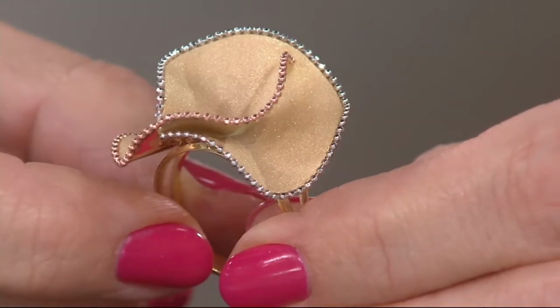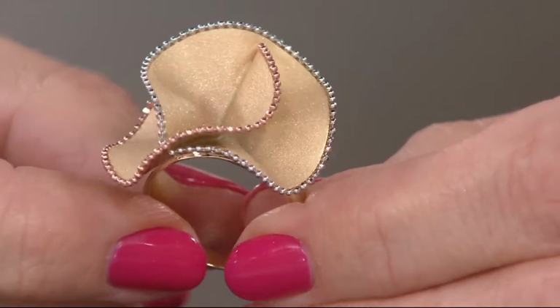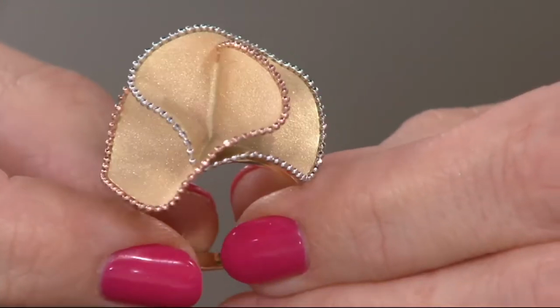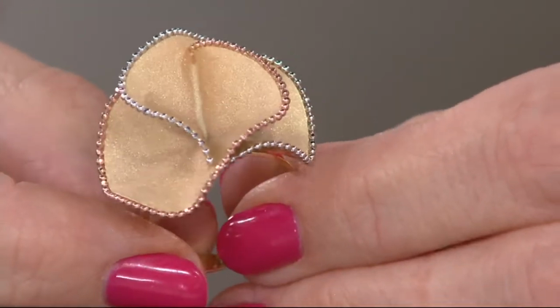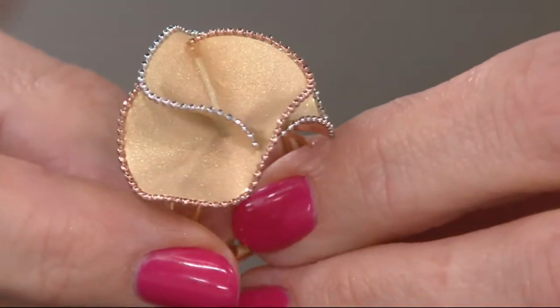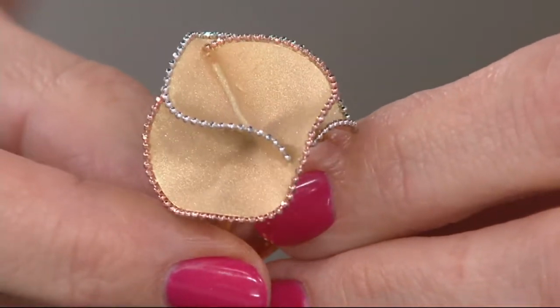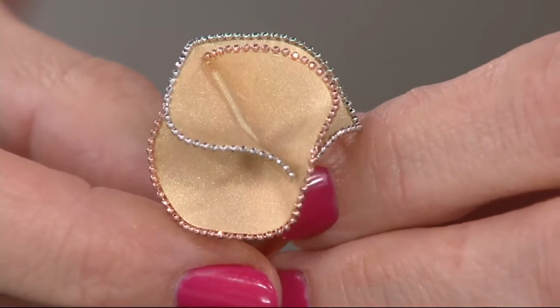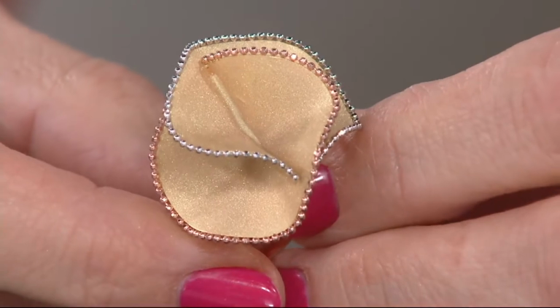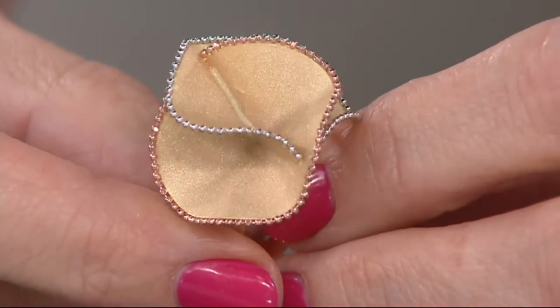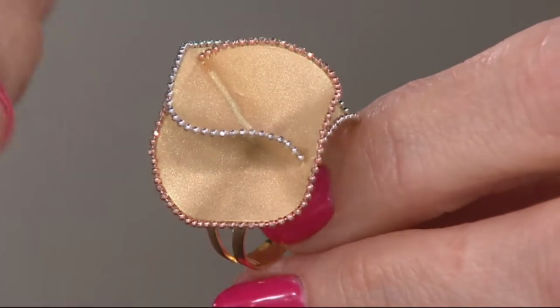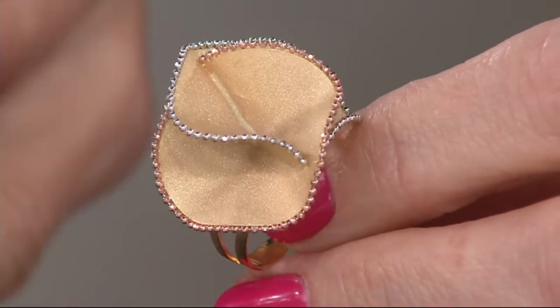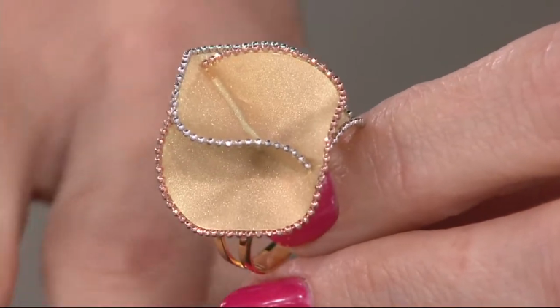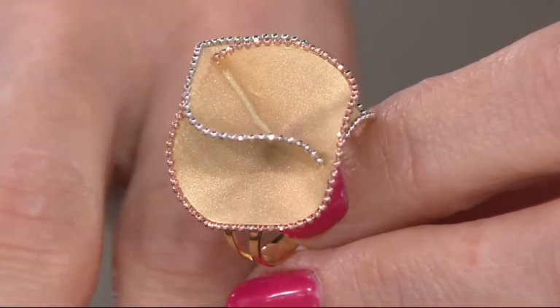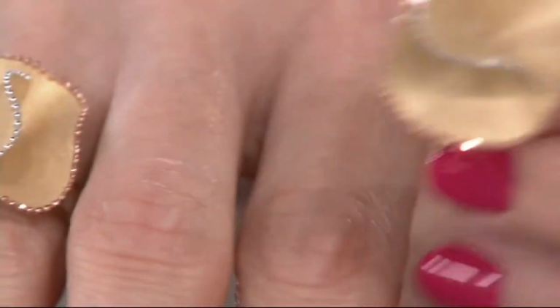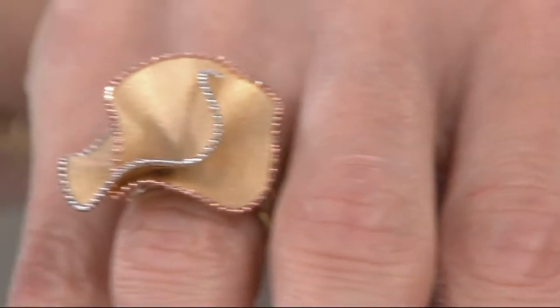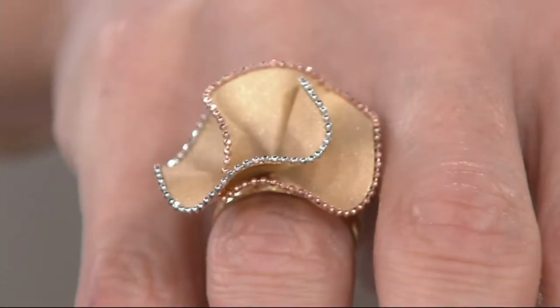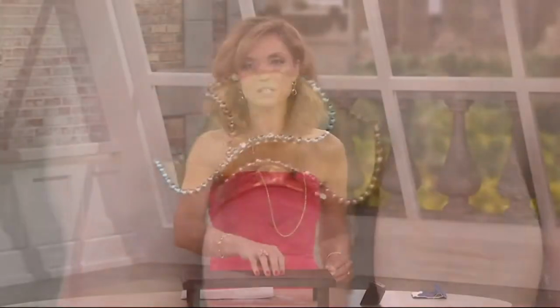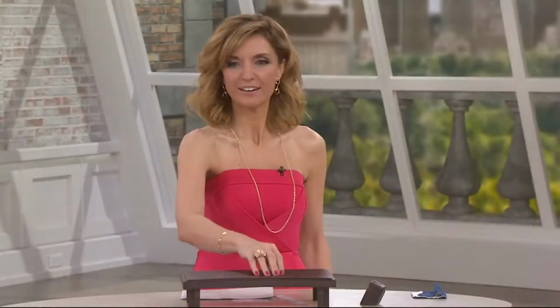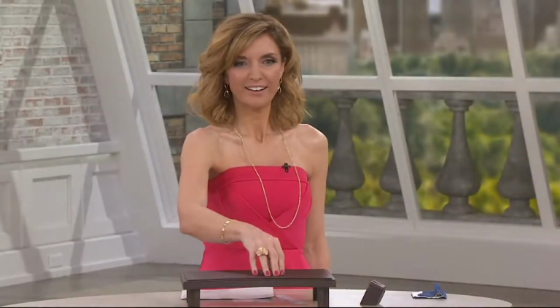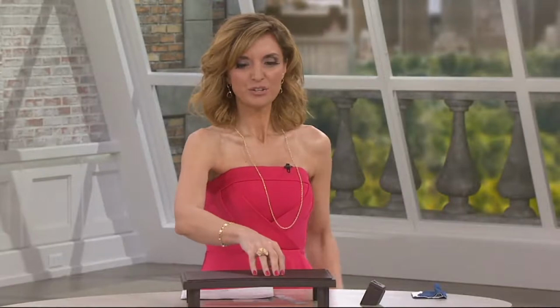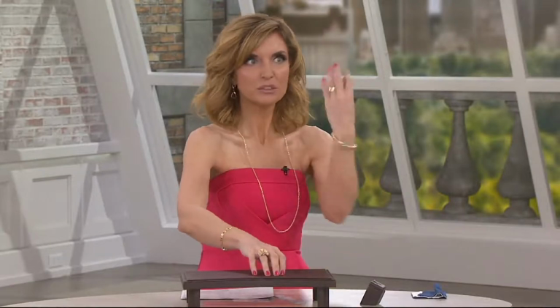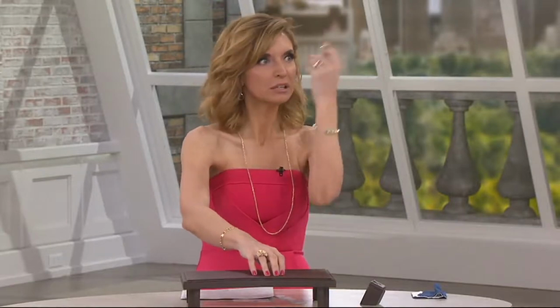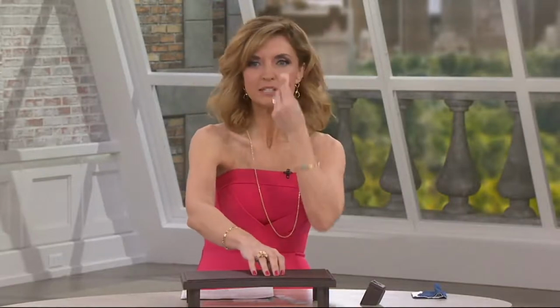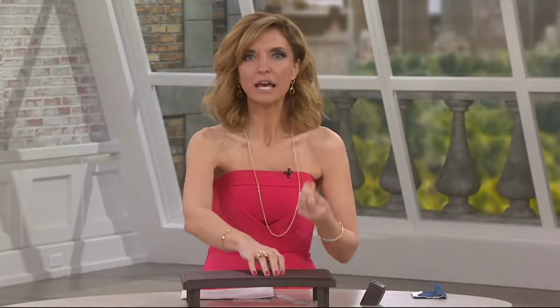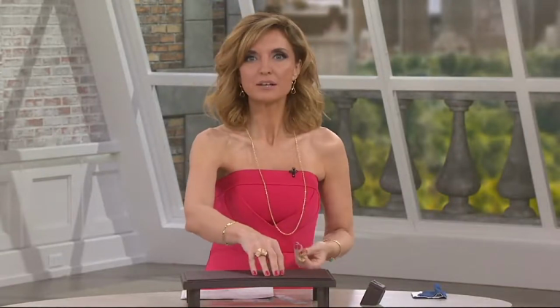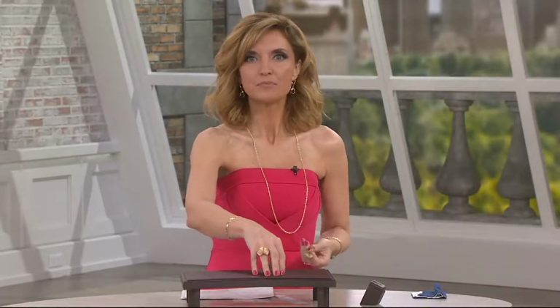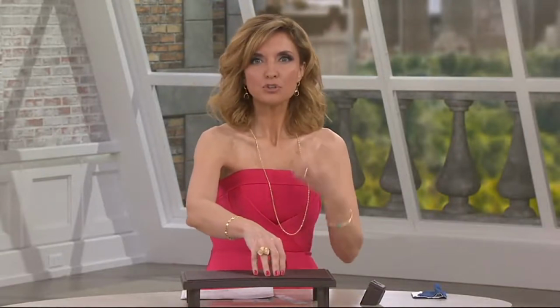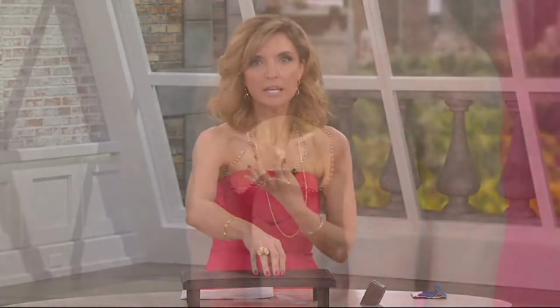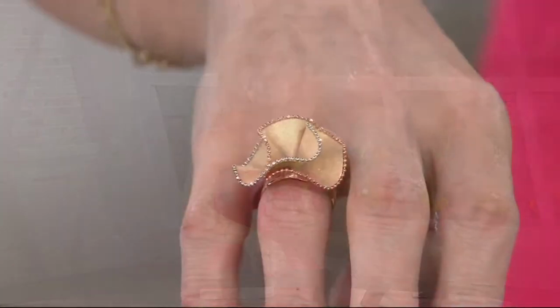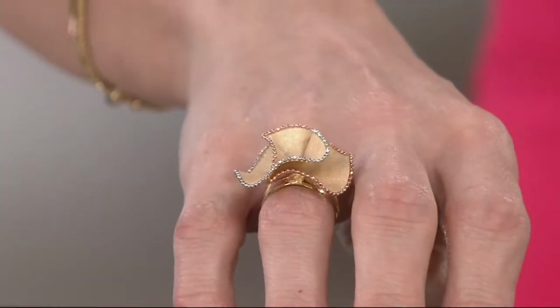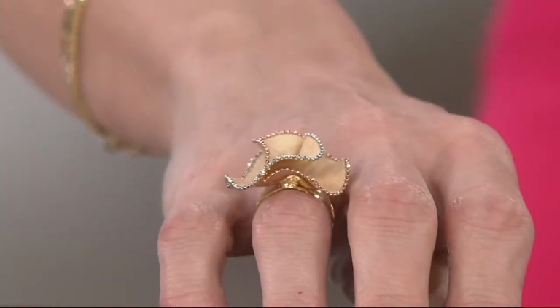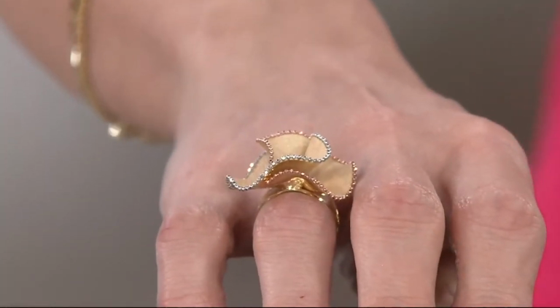Do you see the beading in gold — white gold in rows? Even those beads are diamond cut so that you get this lace of light circulating around each of these petals.